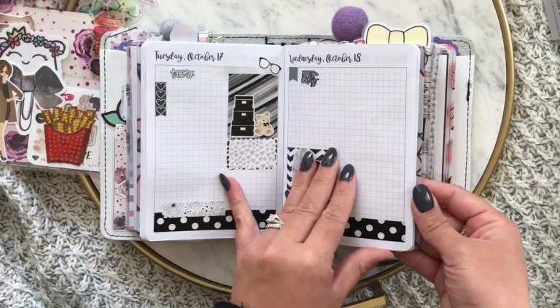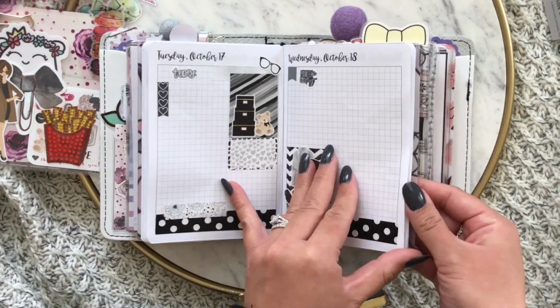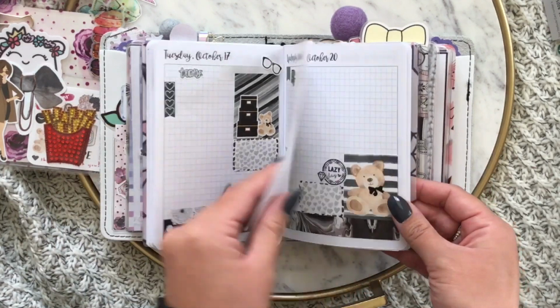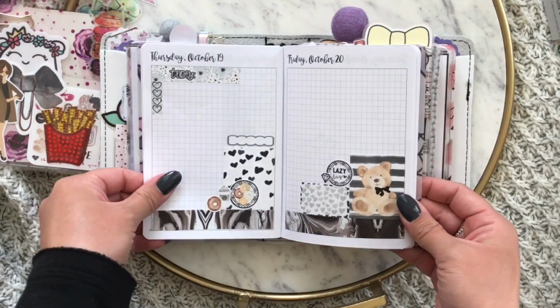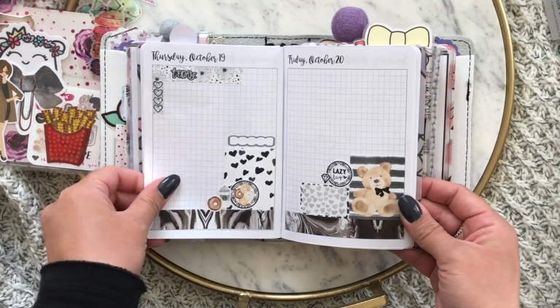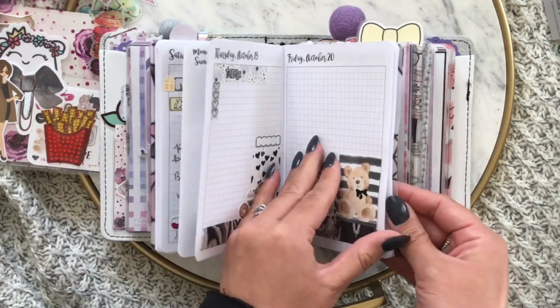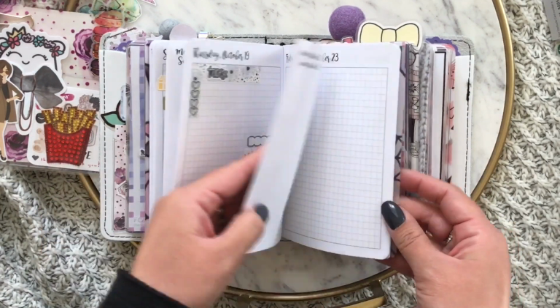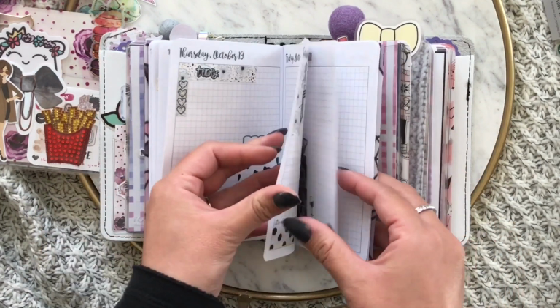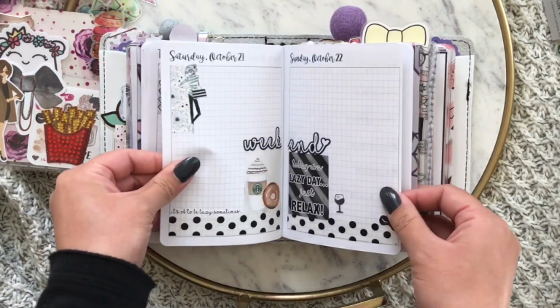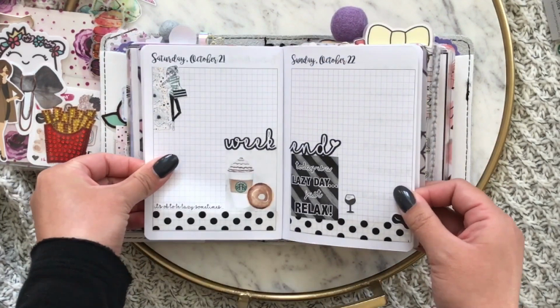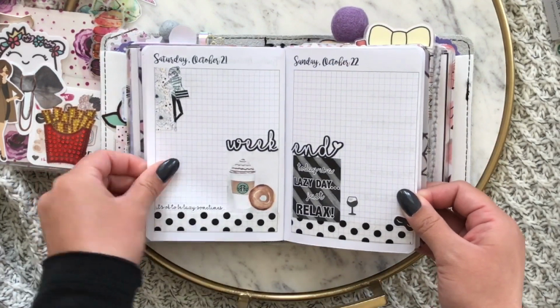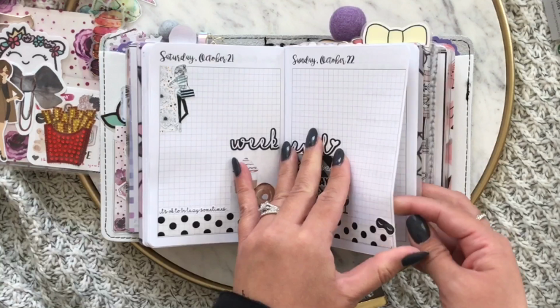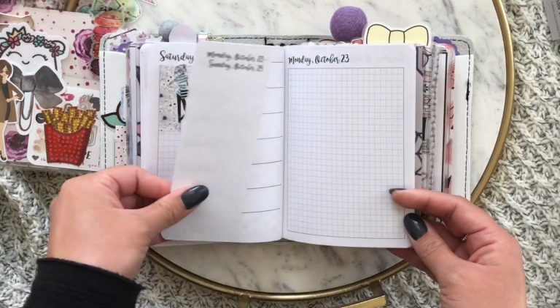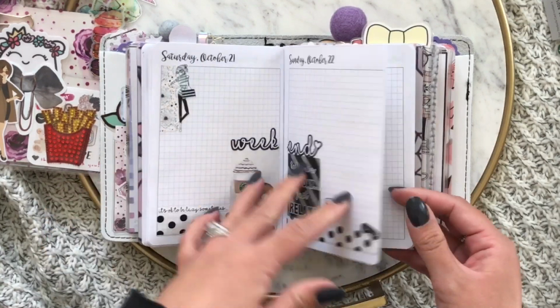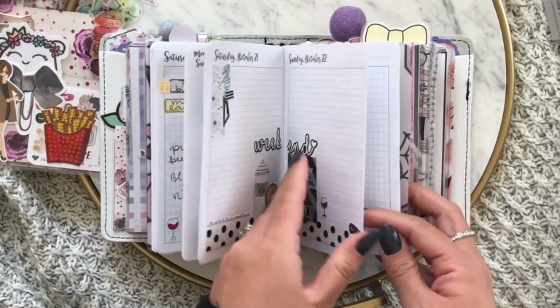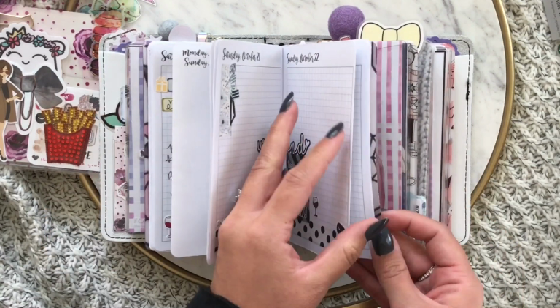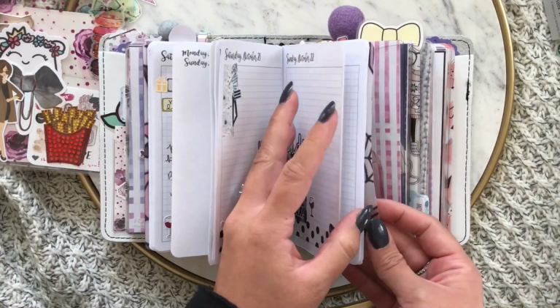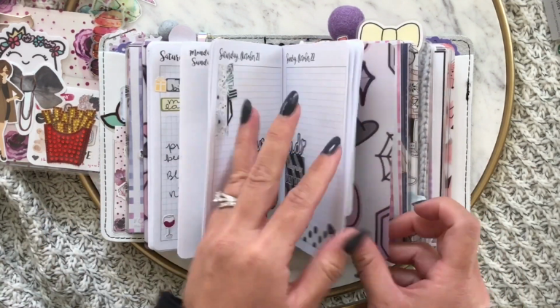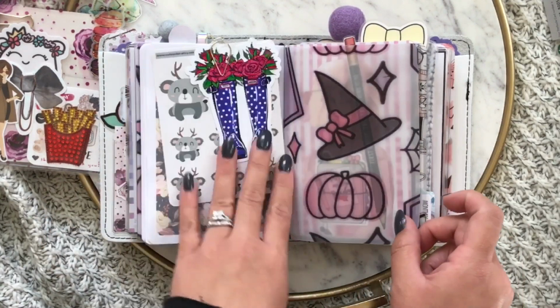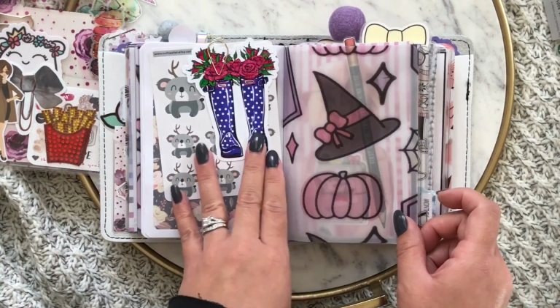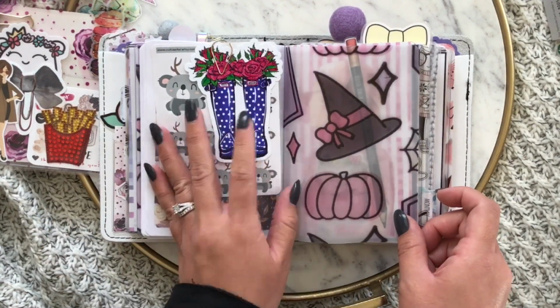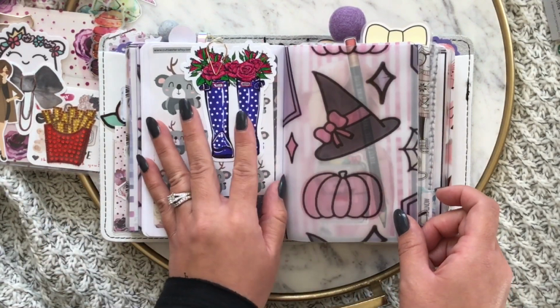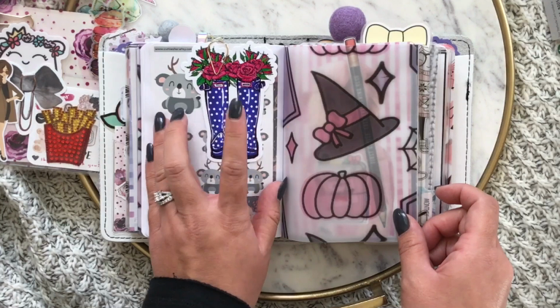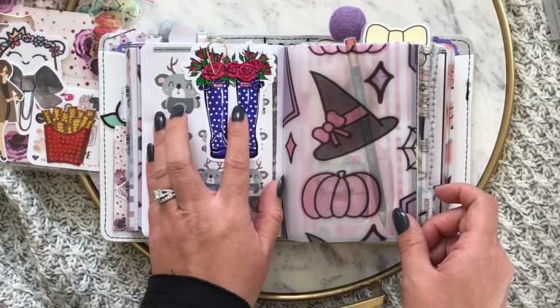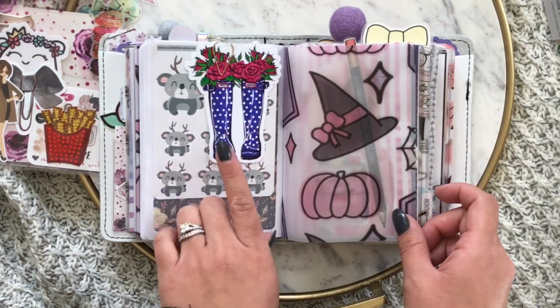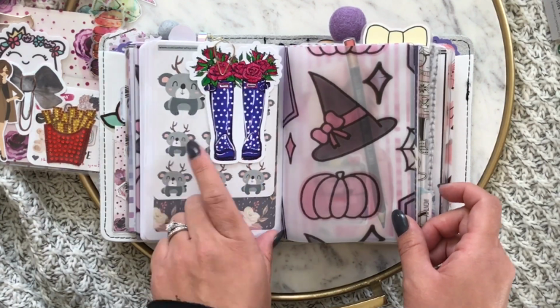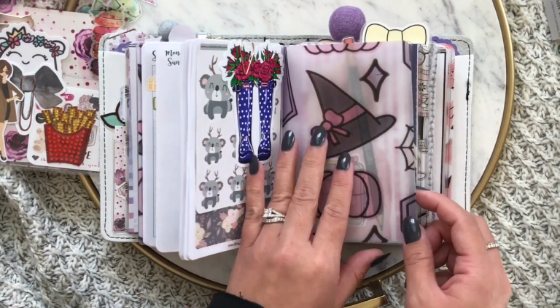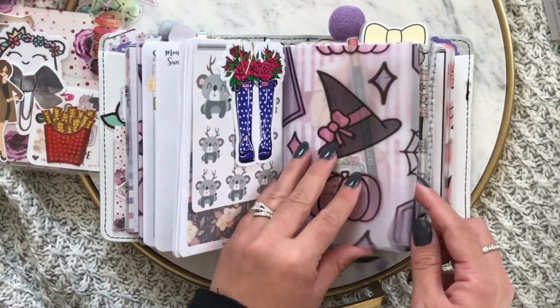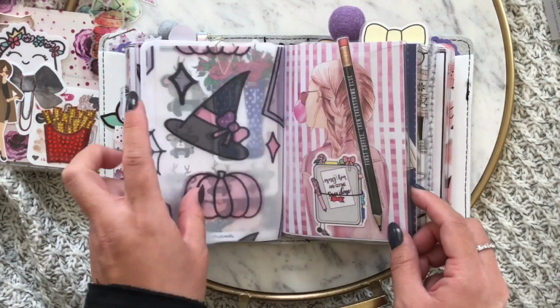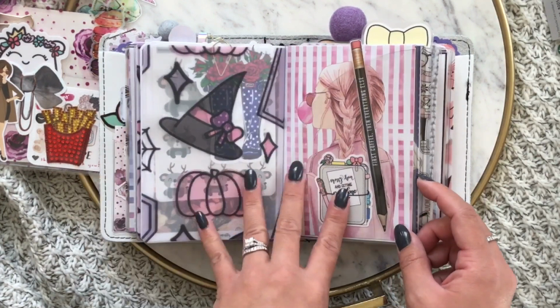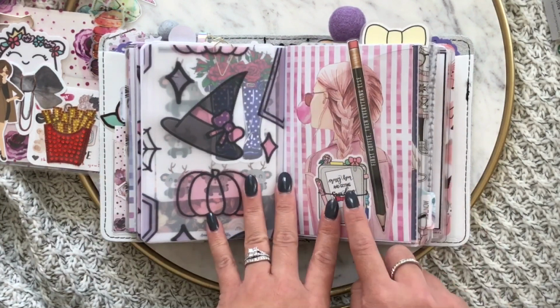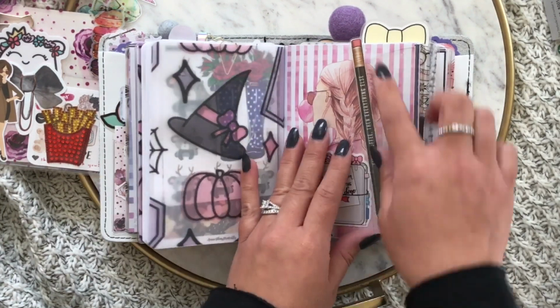This kit is by the planner hood shop and by plan with Anna. I love how this week turned out because I just love black and white kits. This is from cutie star, cutie star, the honeybee shop, and van sticky.